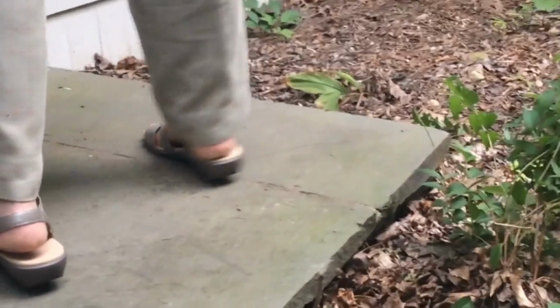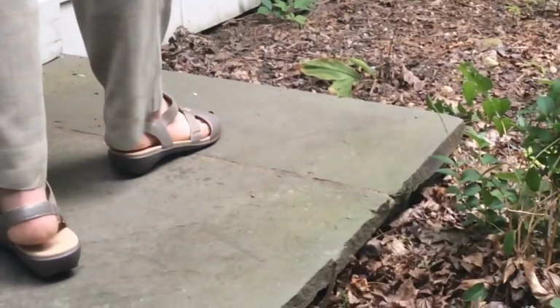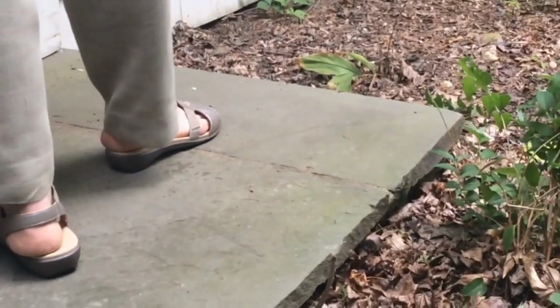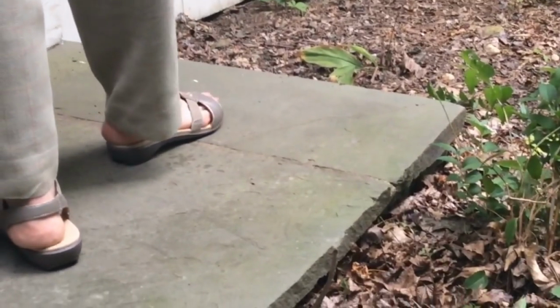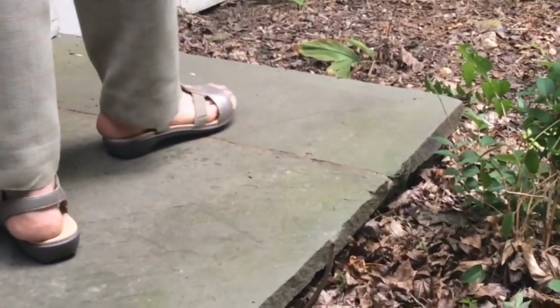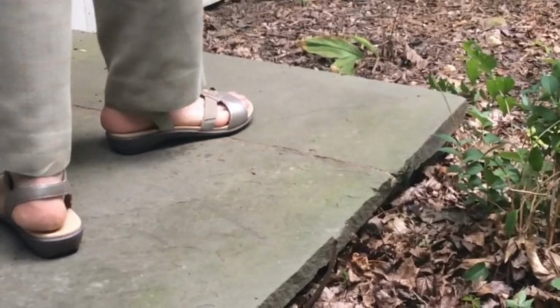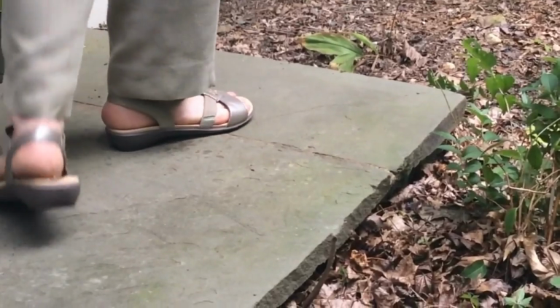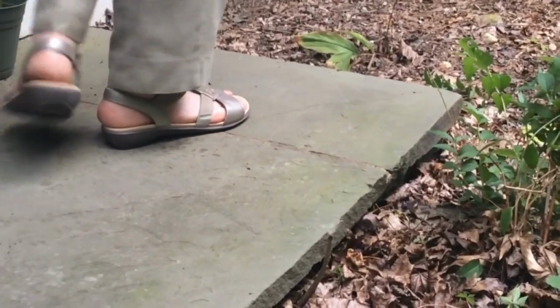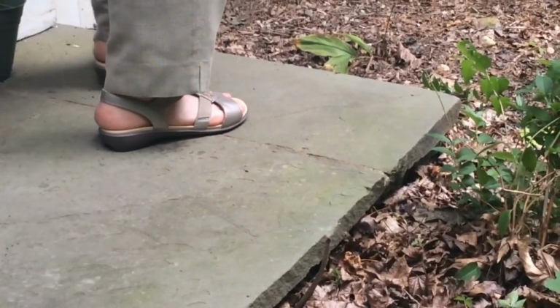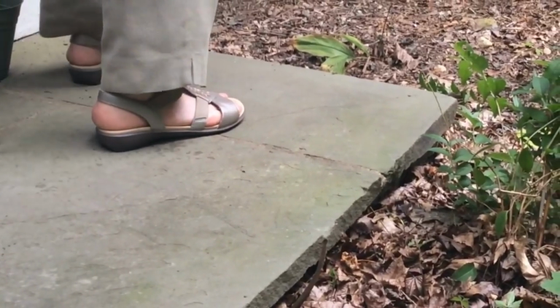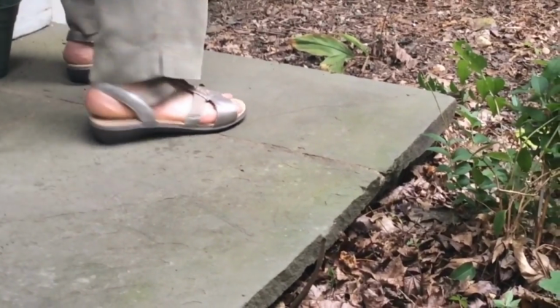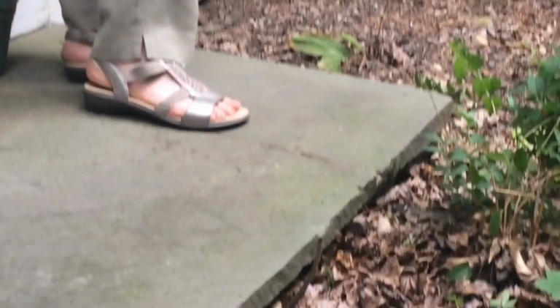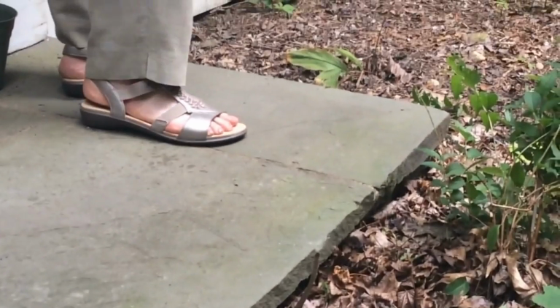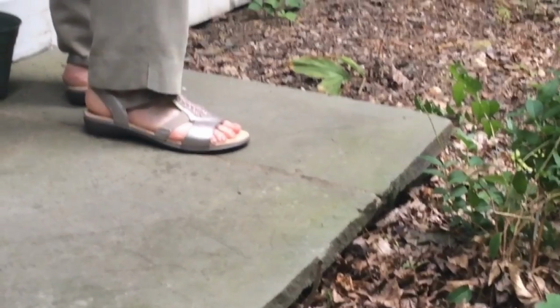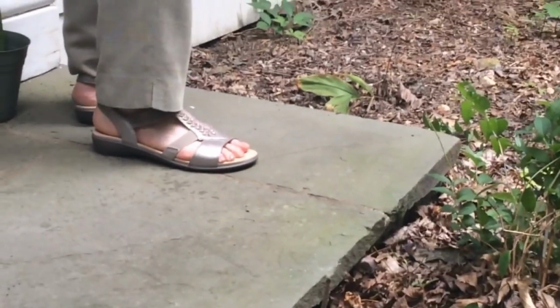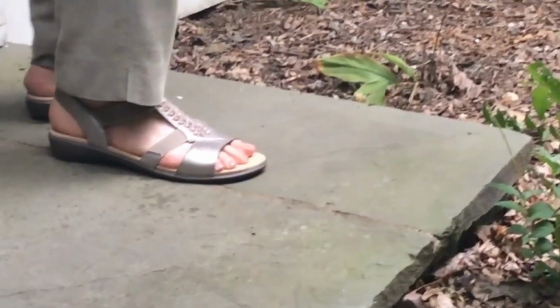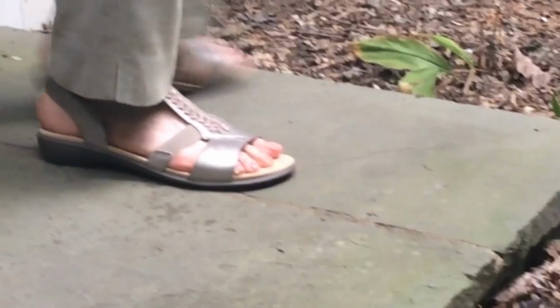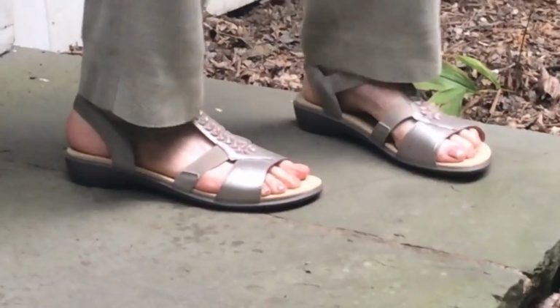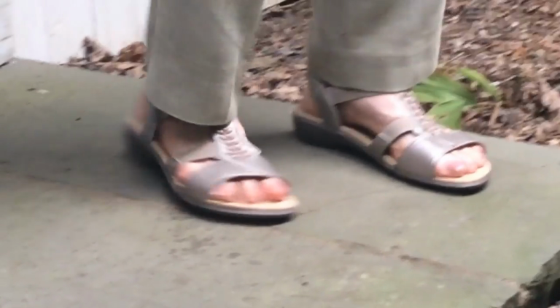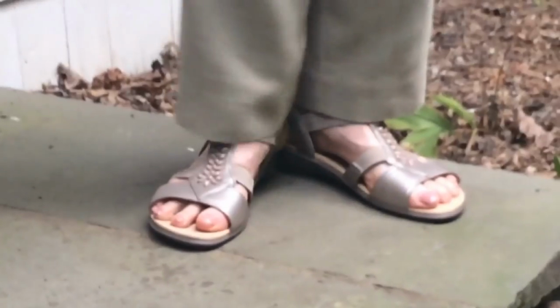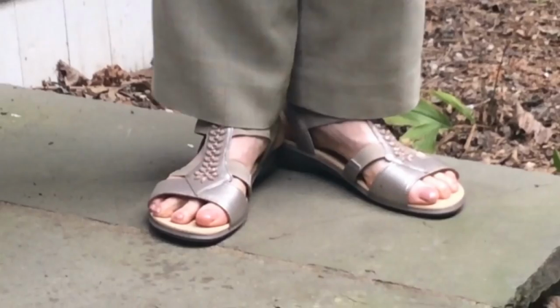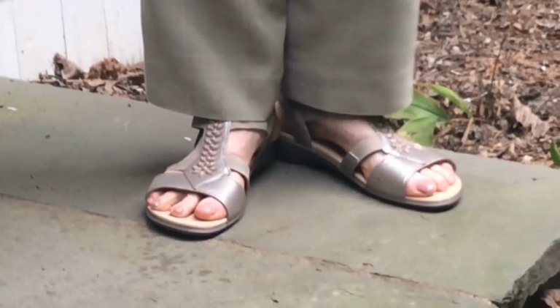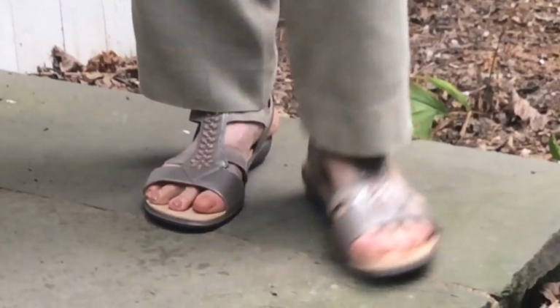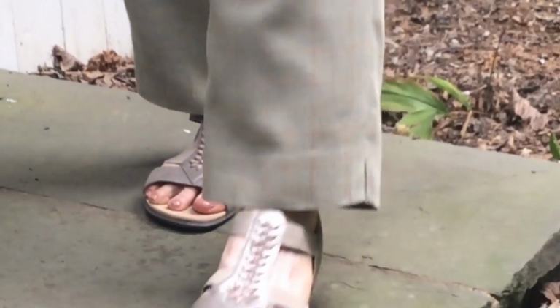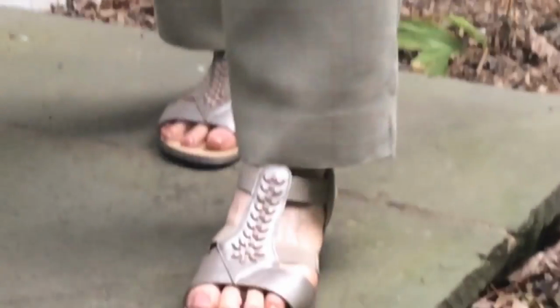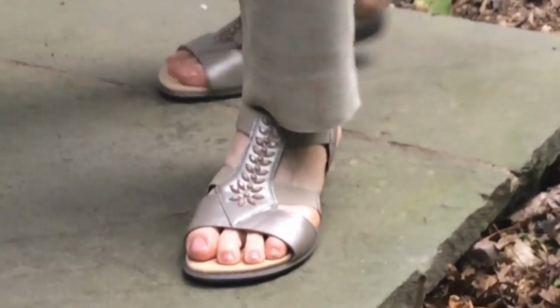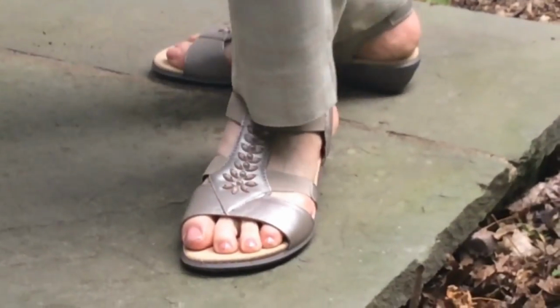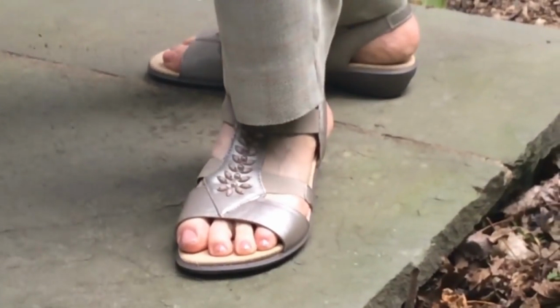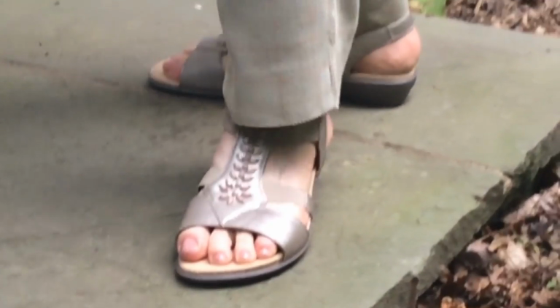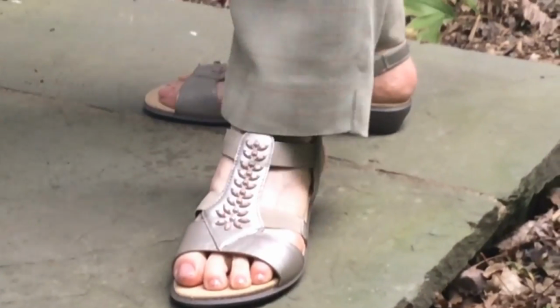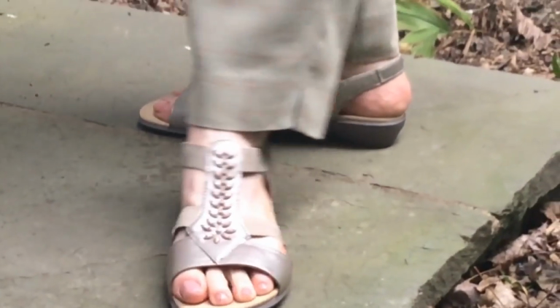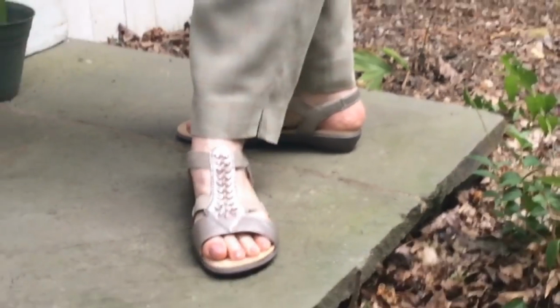The Beam Summer Sandal is a feminine but comfortable leather sandal with a one and a quarter inch heel. It features soft microfiber insole support that's cushioned and contoured with flexible soles.